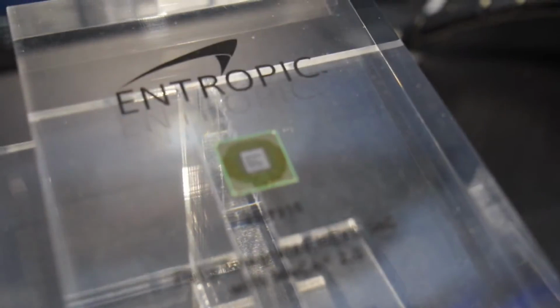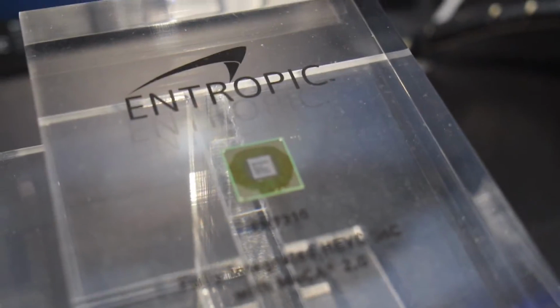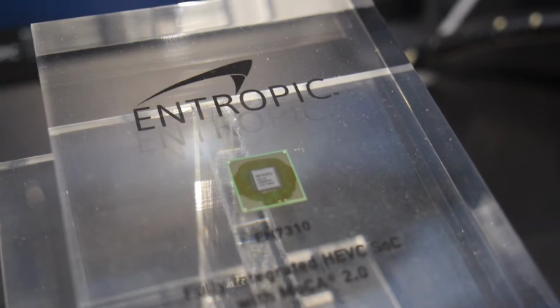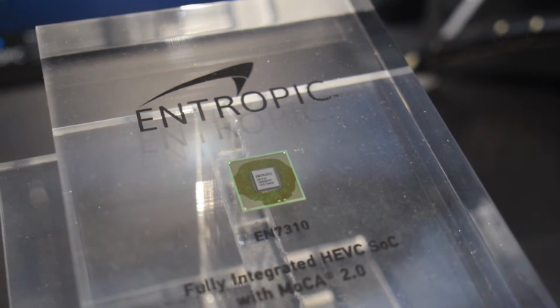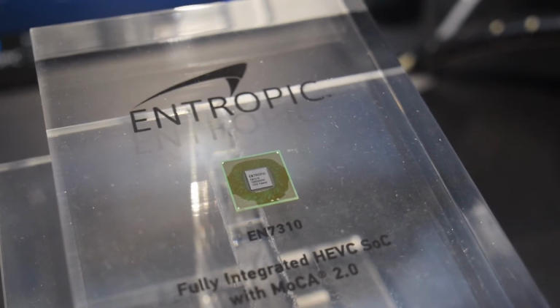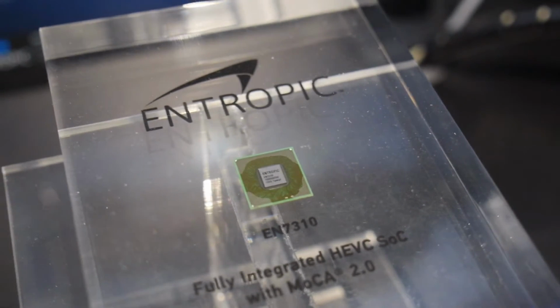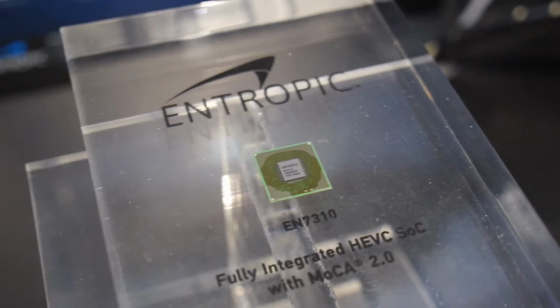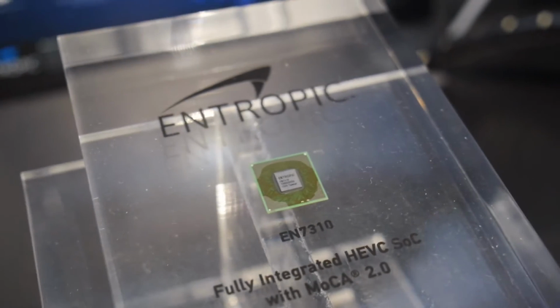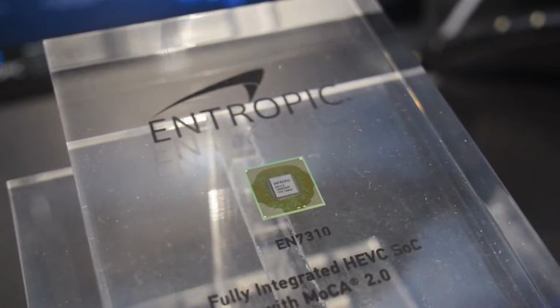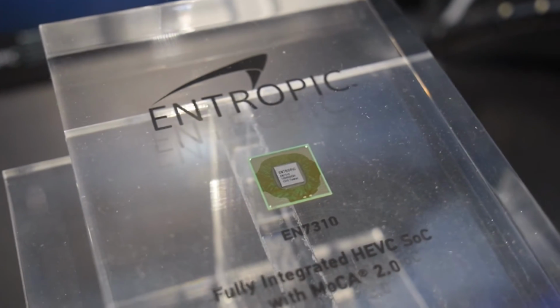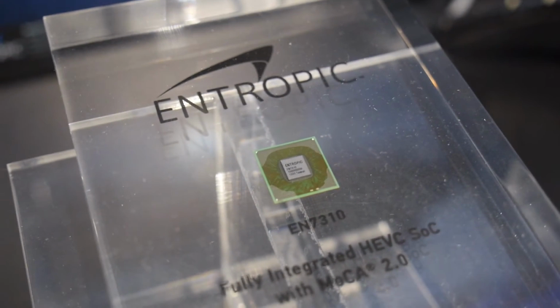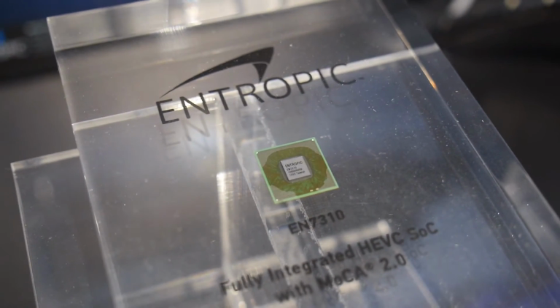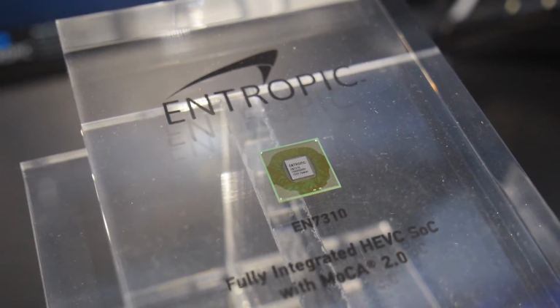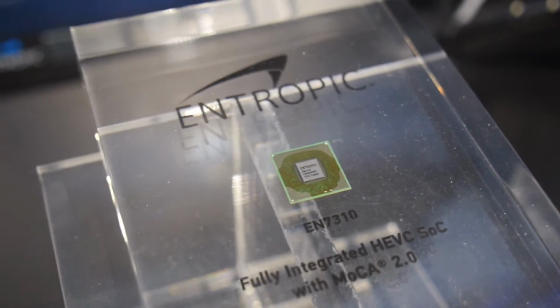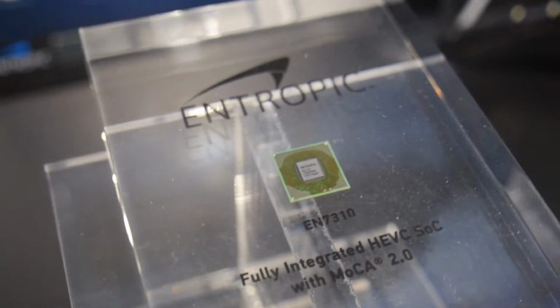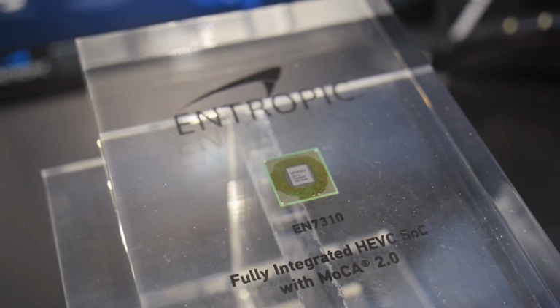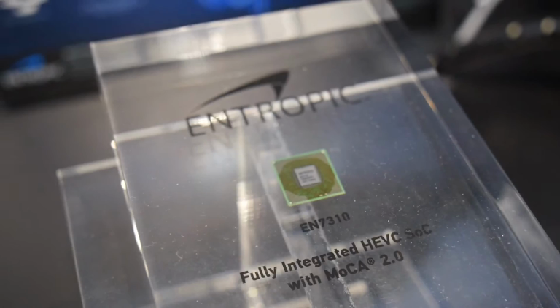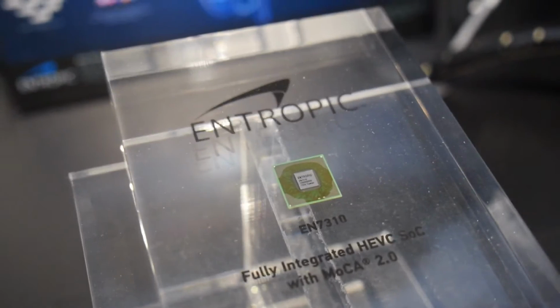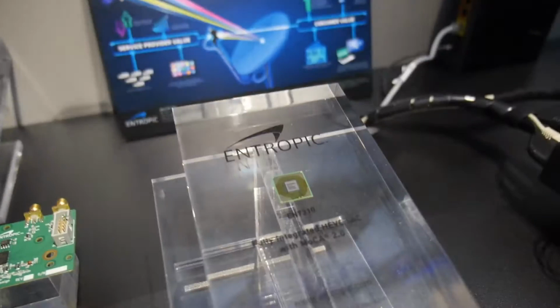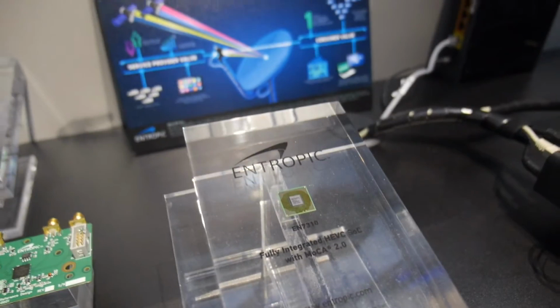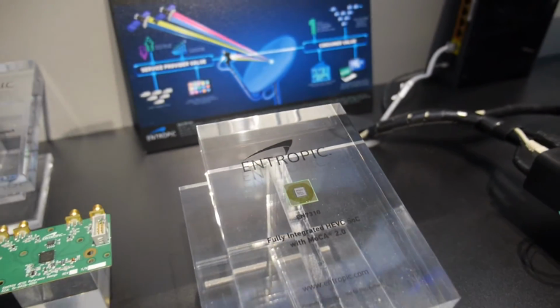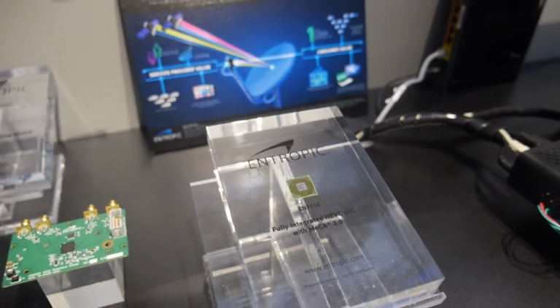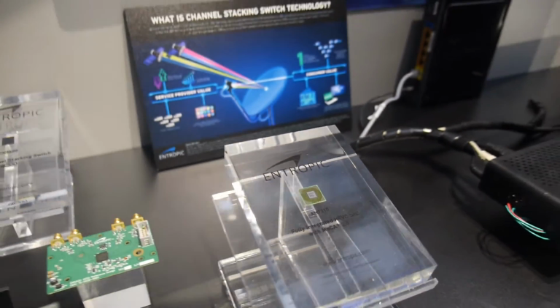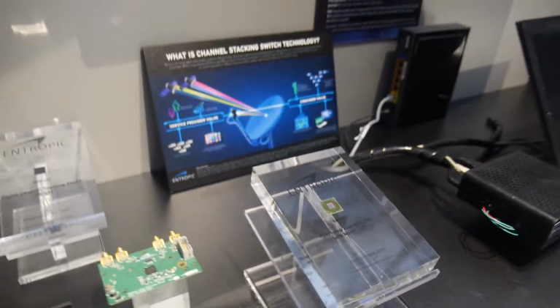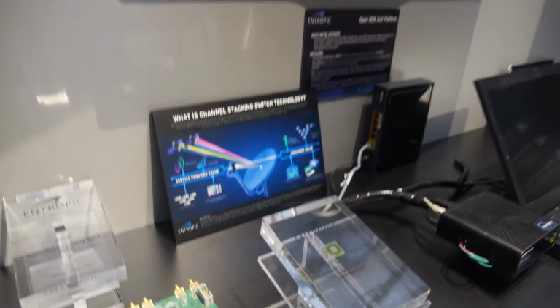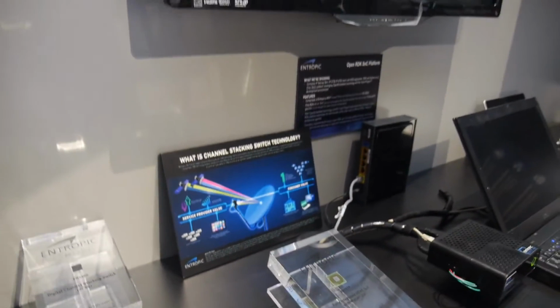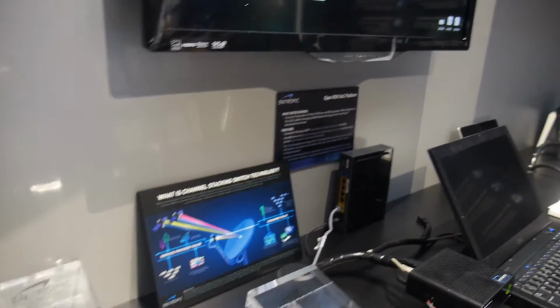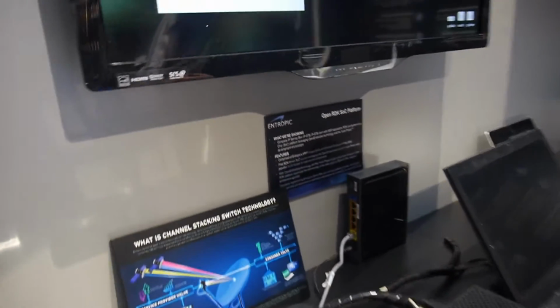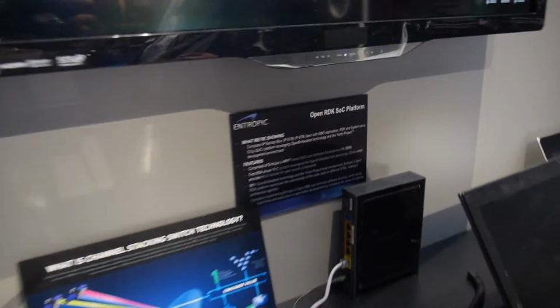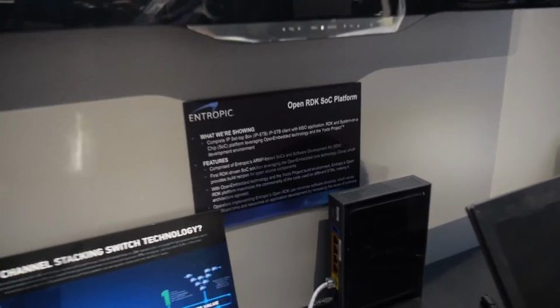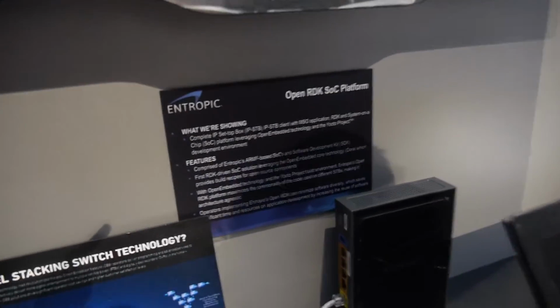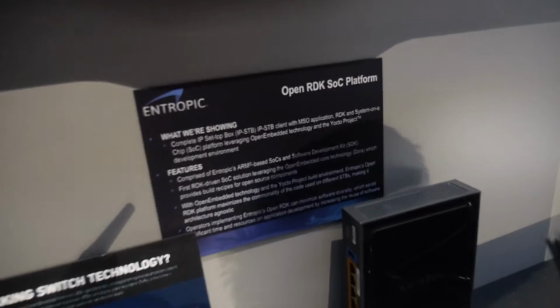What kind of ARM is it? Is it ARM Cortex?